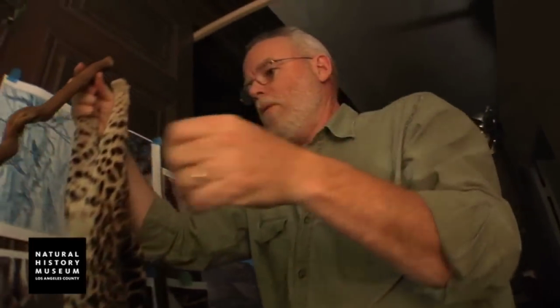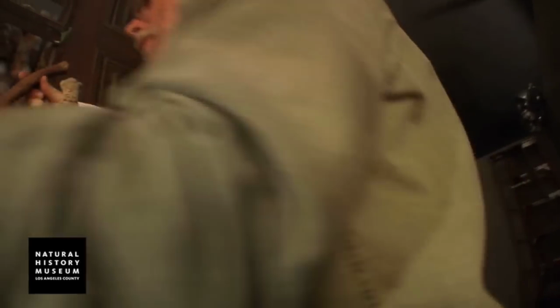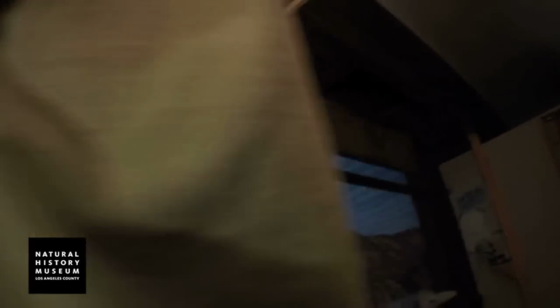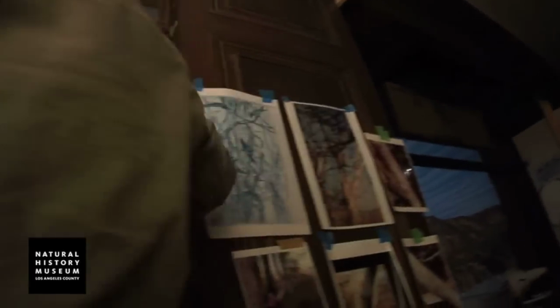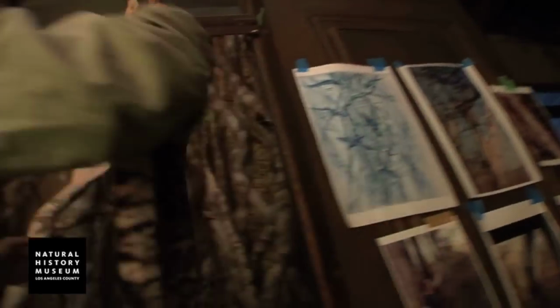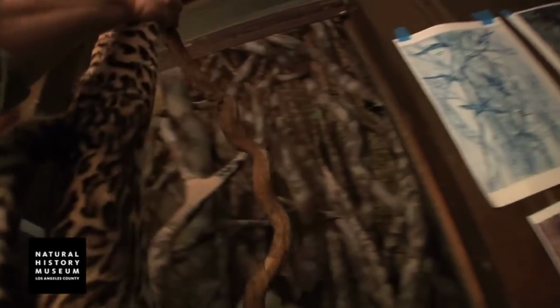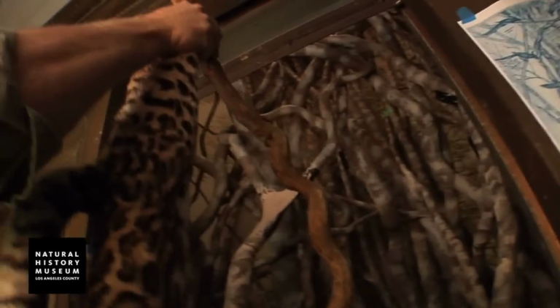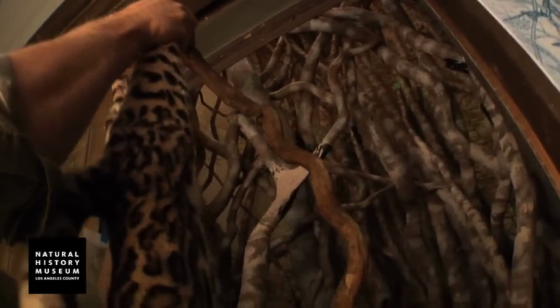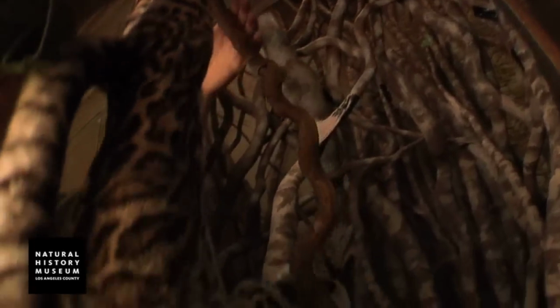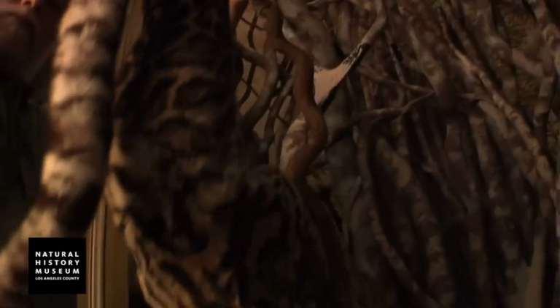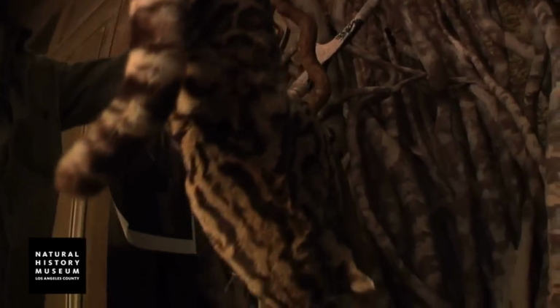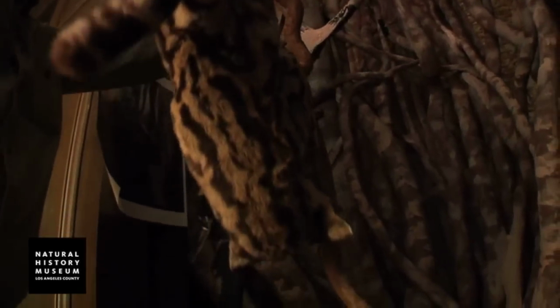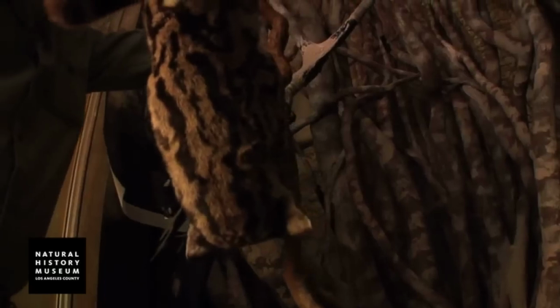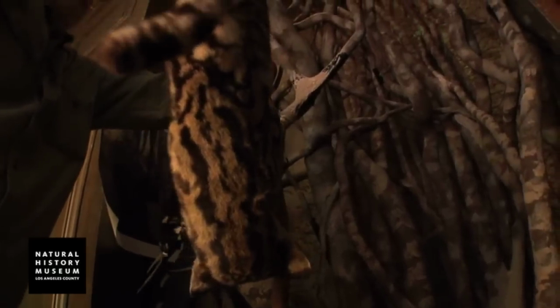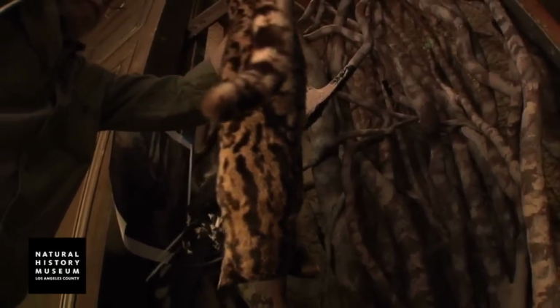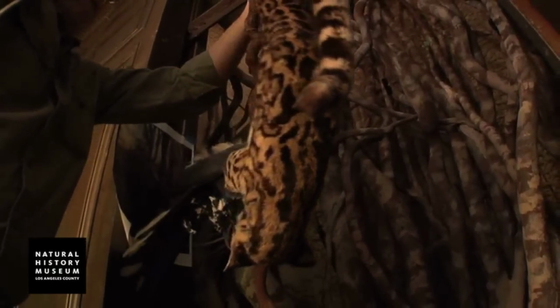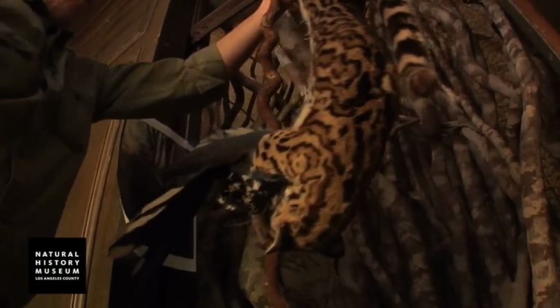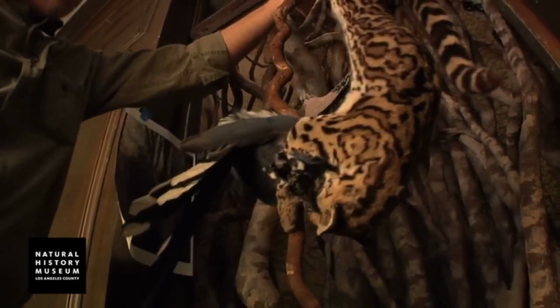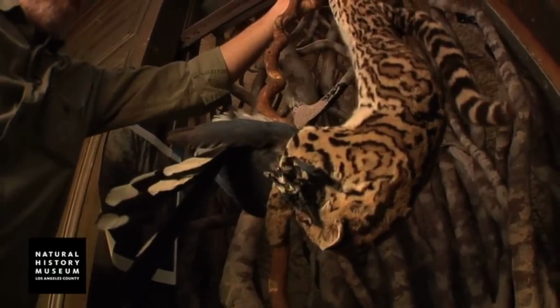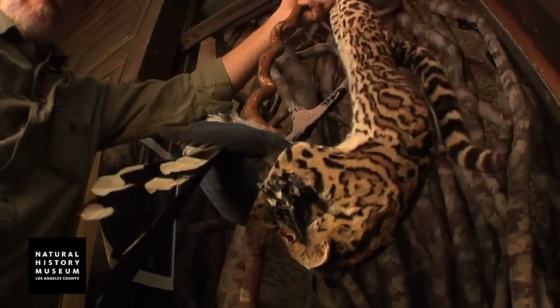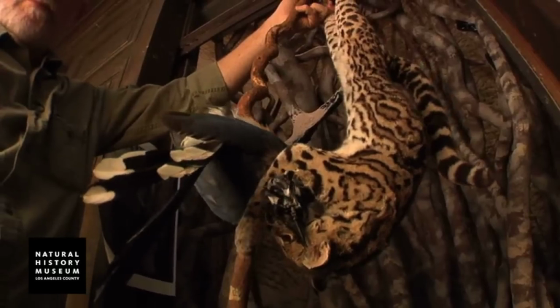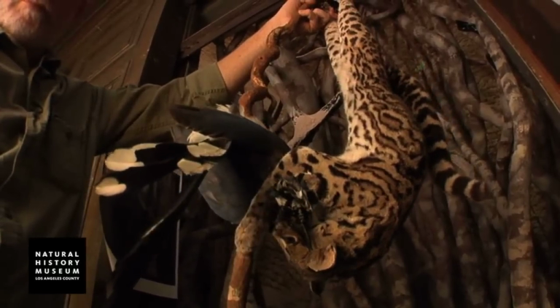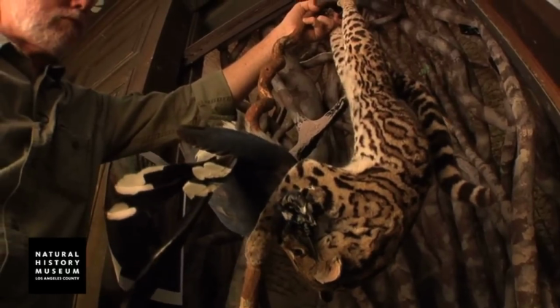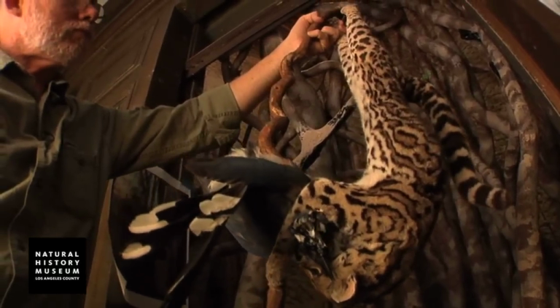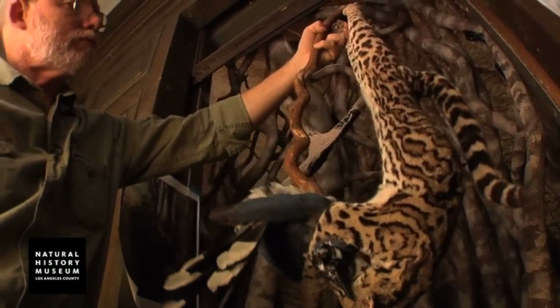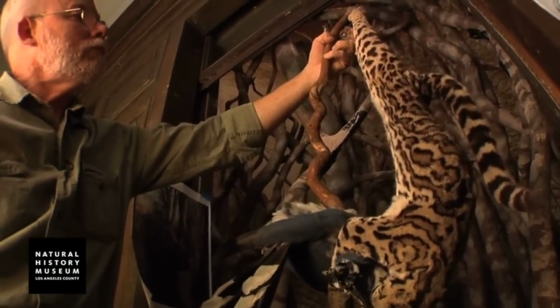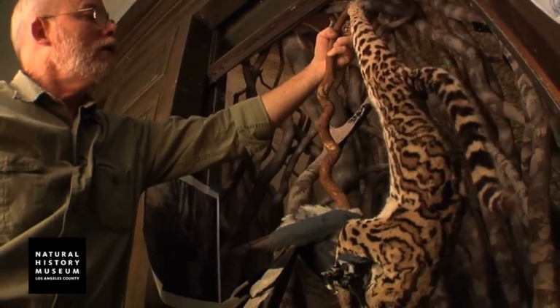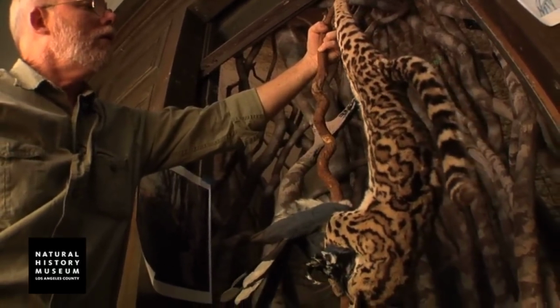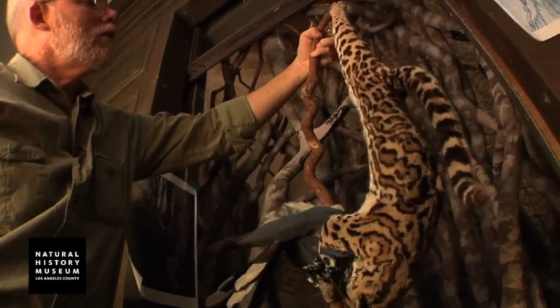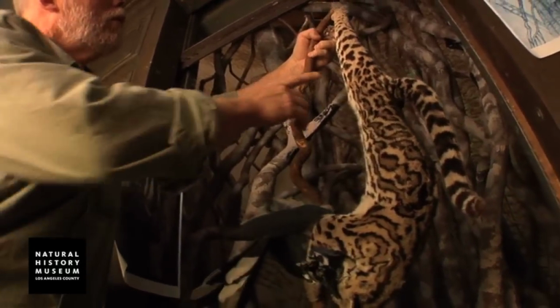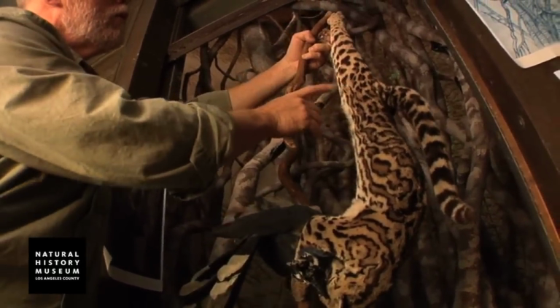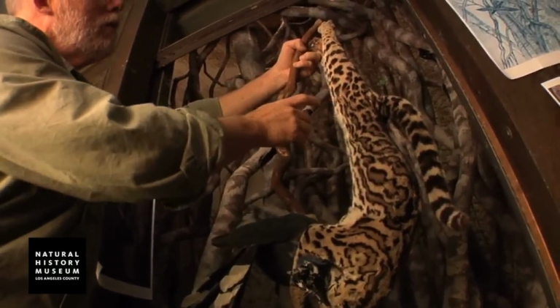To depict a story is what a diorama is actually attempting to do—the story of a natural environment, a specific environment given to a specific time and a specific place.